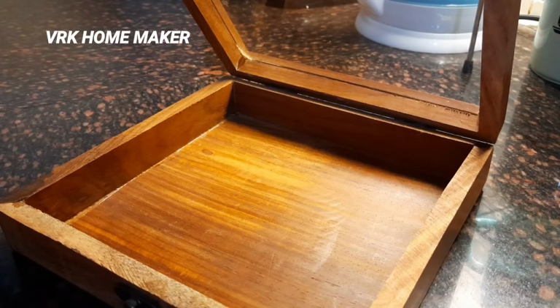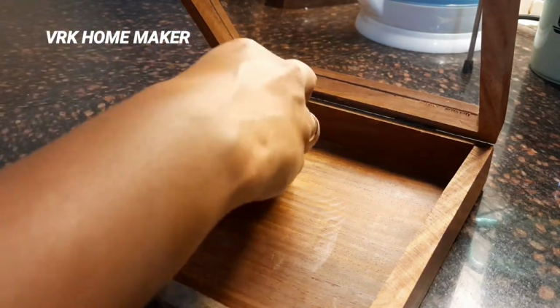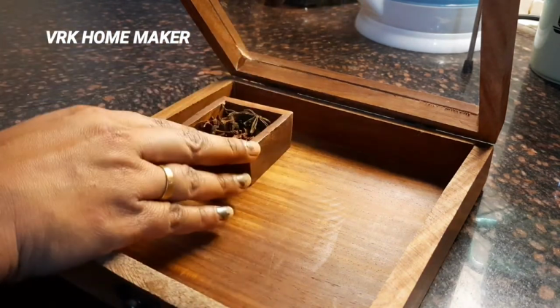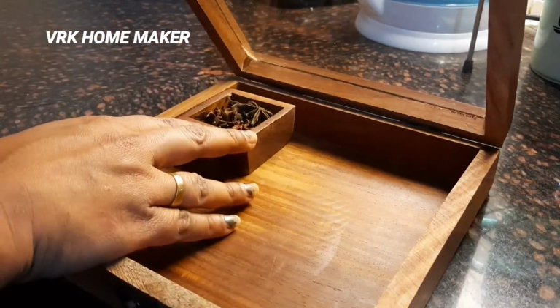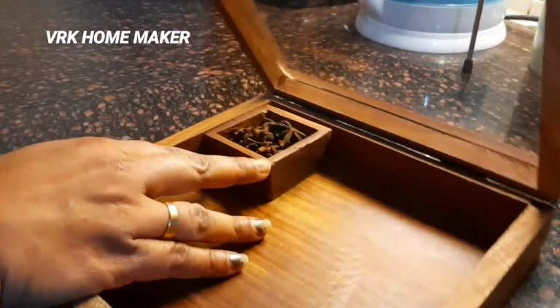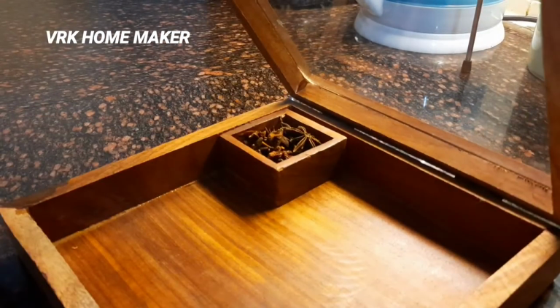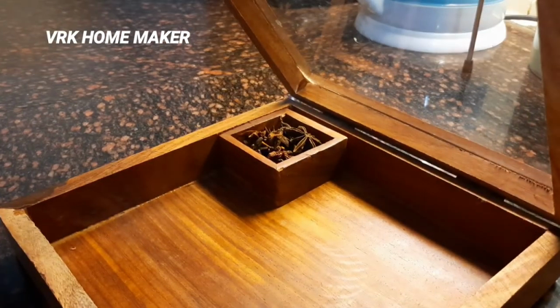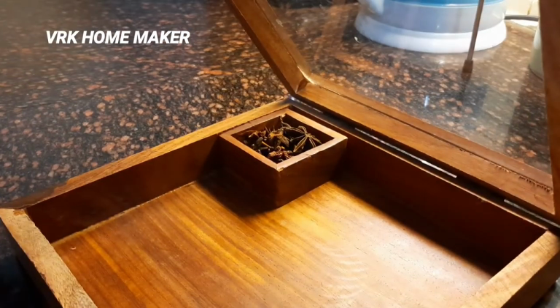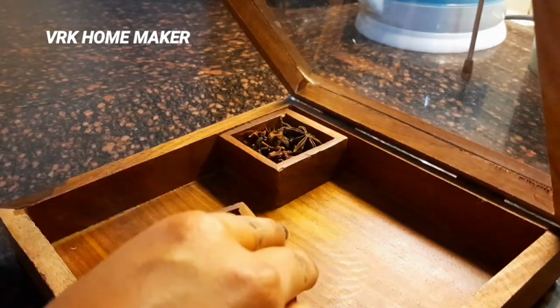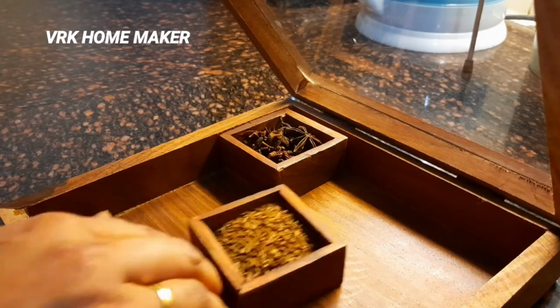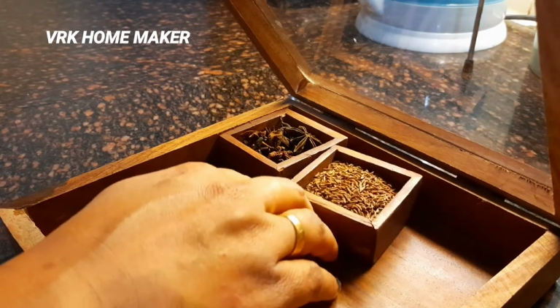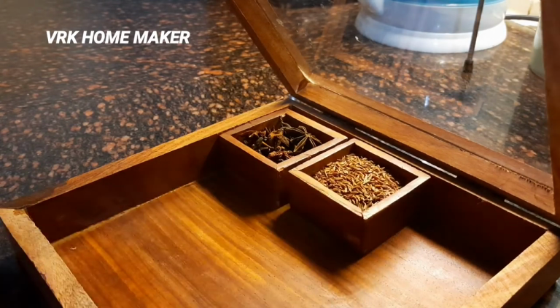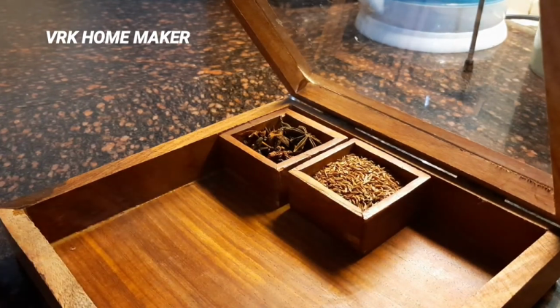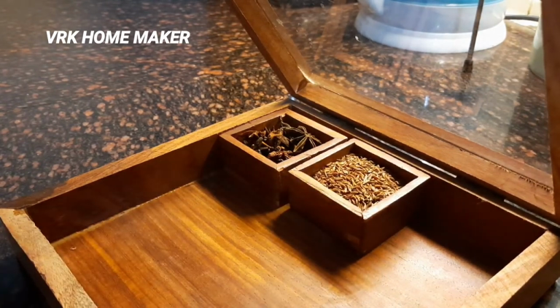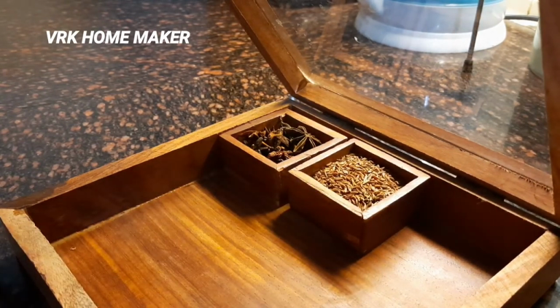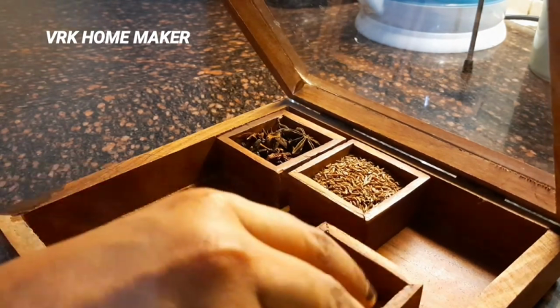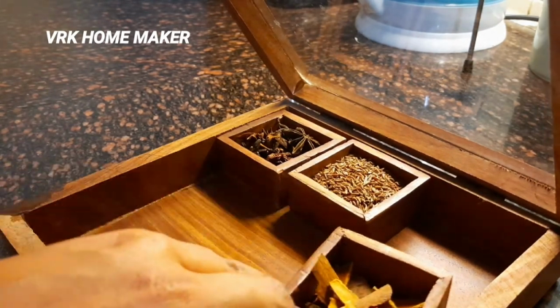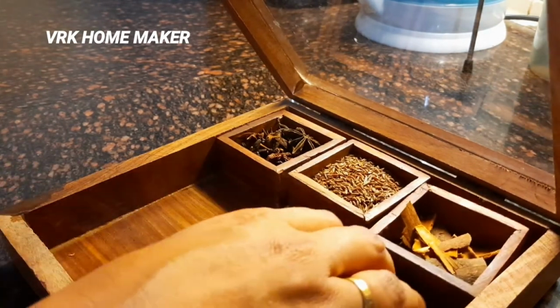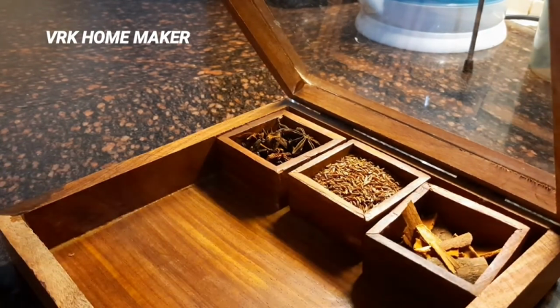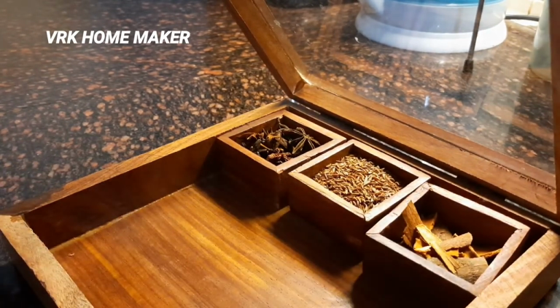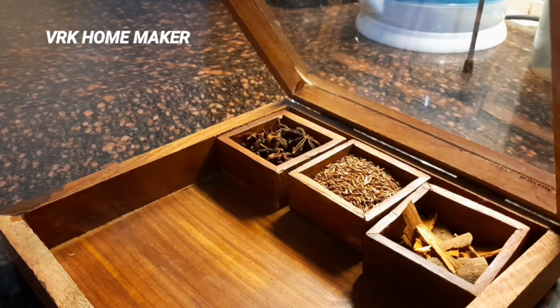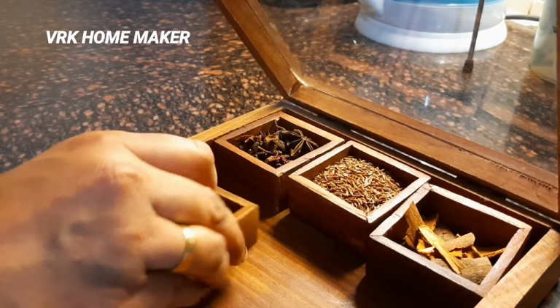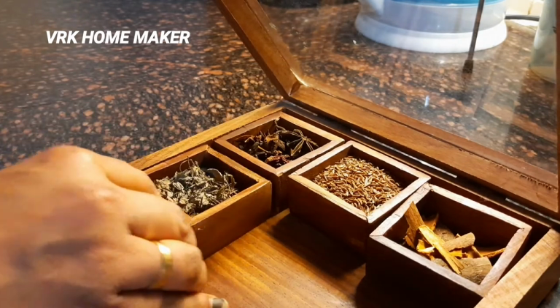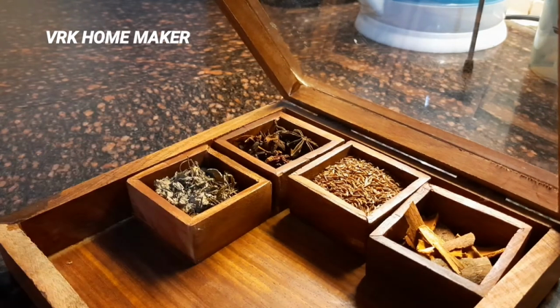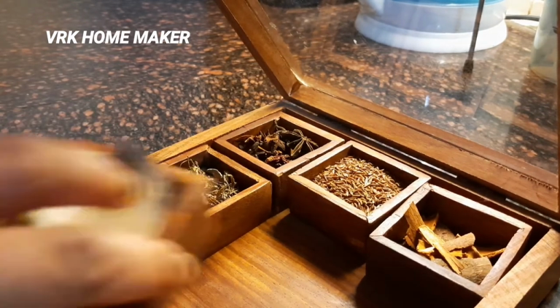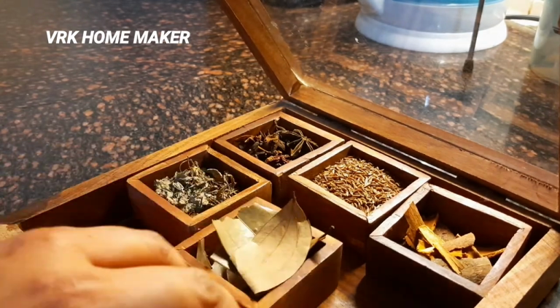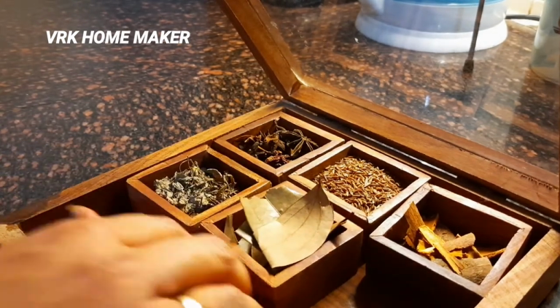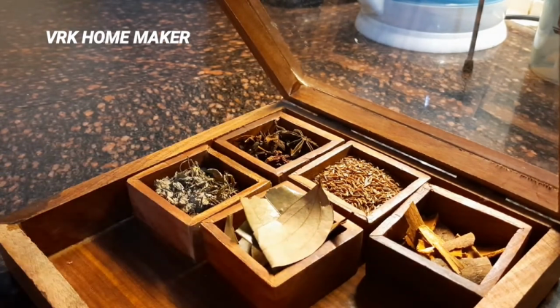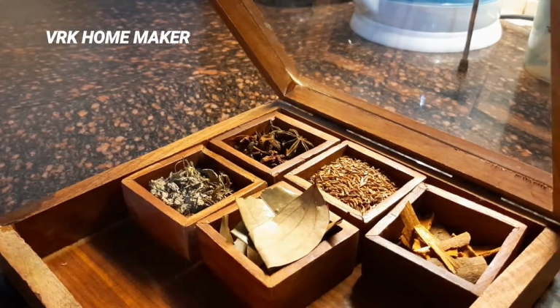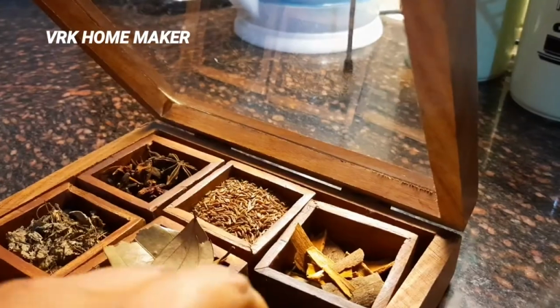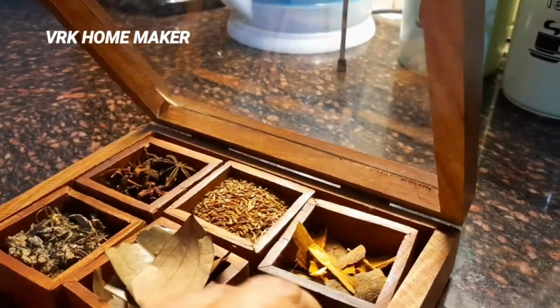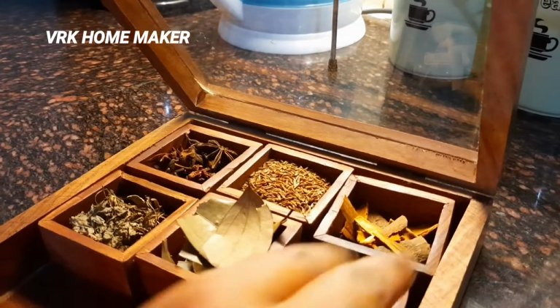I'm going to show you how it looks after storing all the spices. Wow, it's really looking great, guys! I'm totally satisfied with this product. This is not a promotion video — it's just my own experience I'm sharing. If you want to buy it, I'll leave the link in the description box.